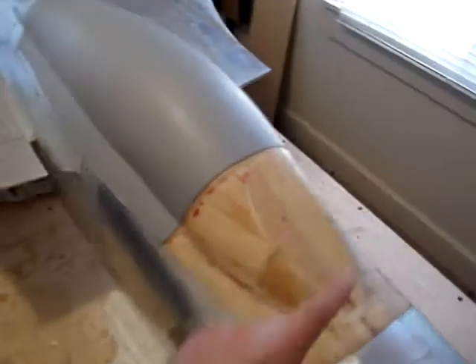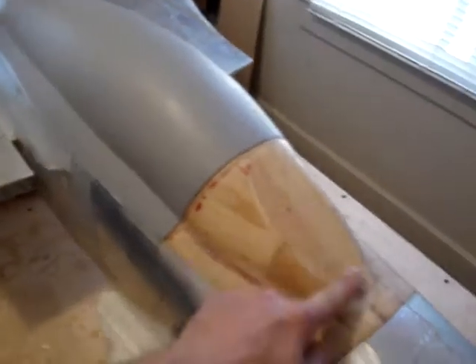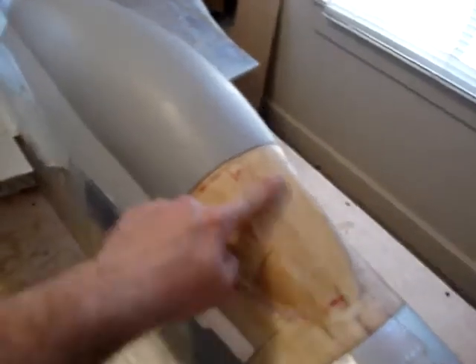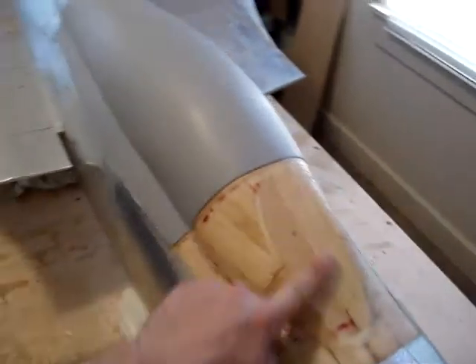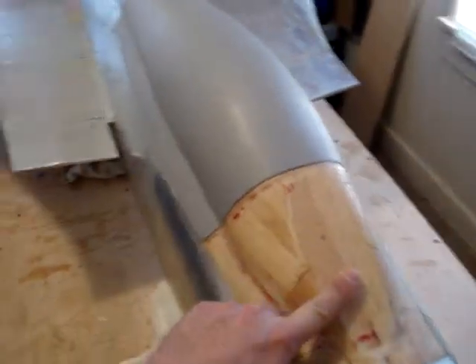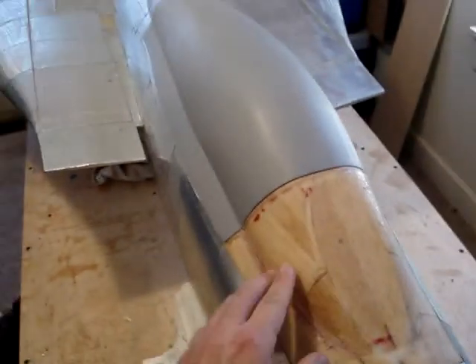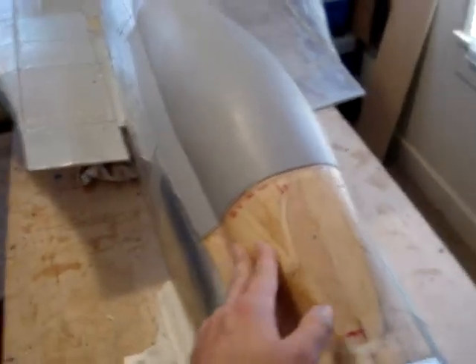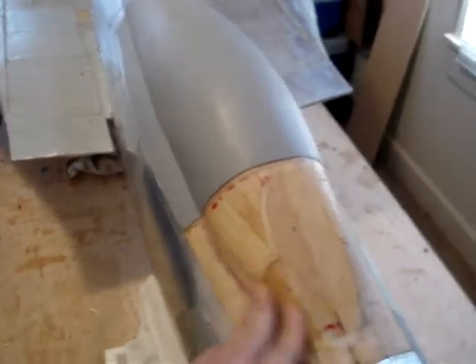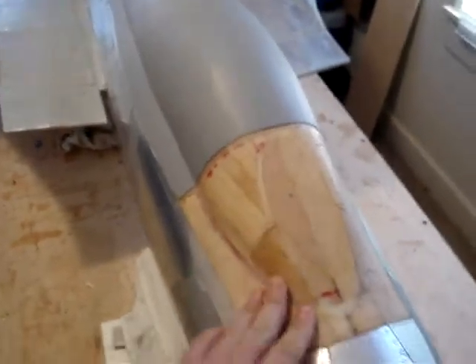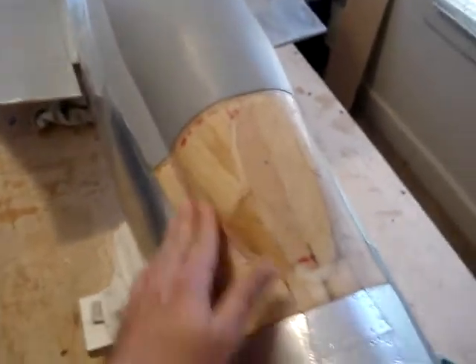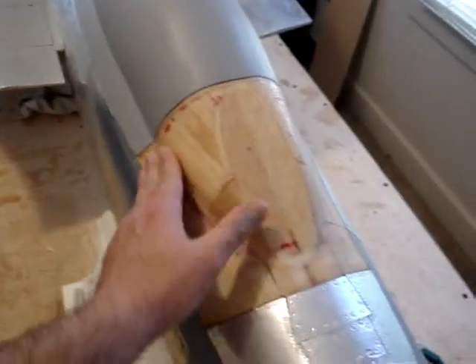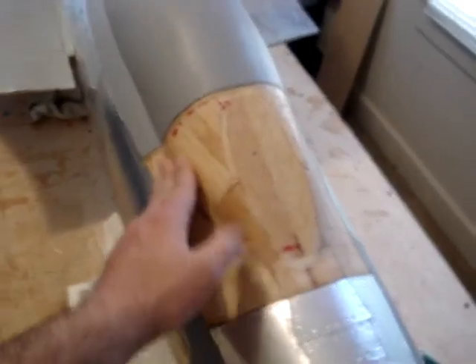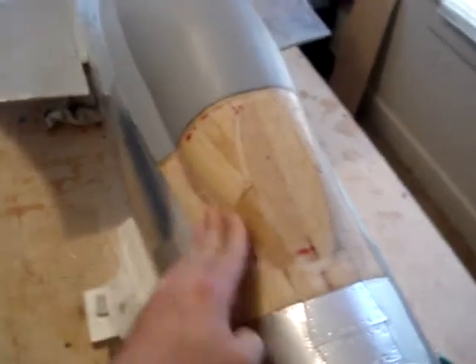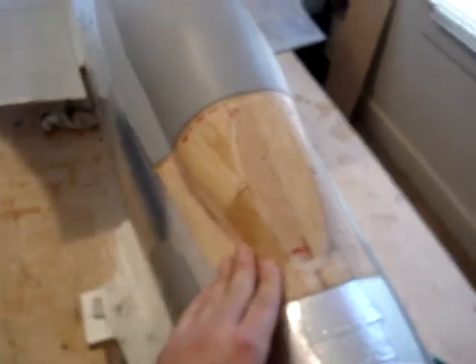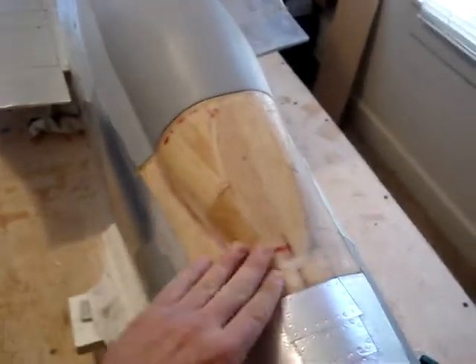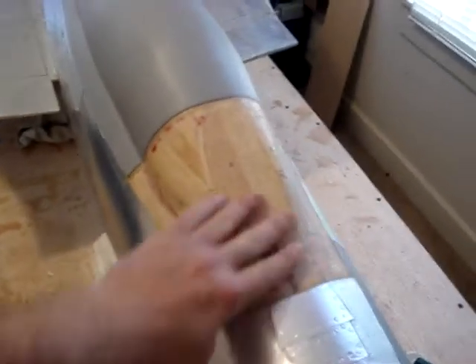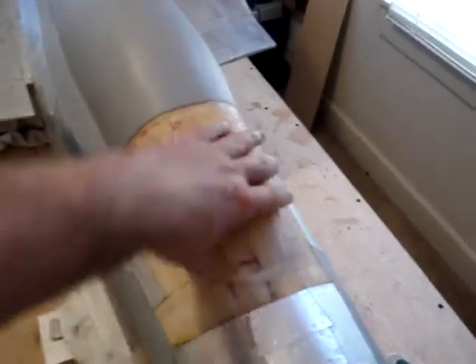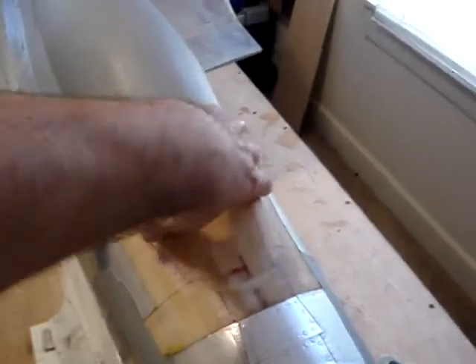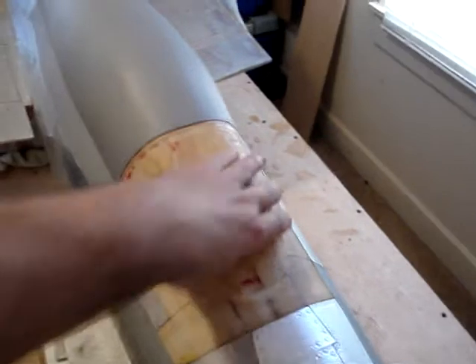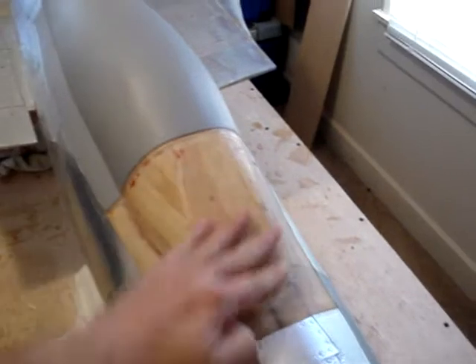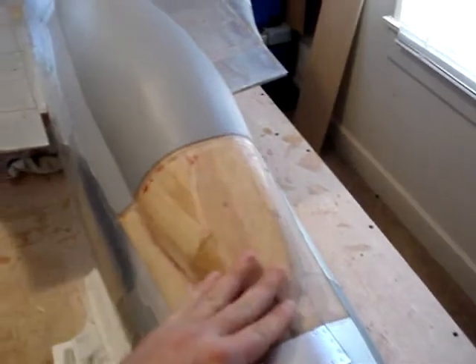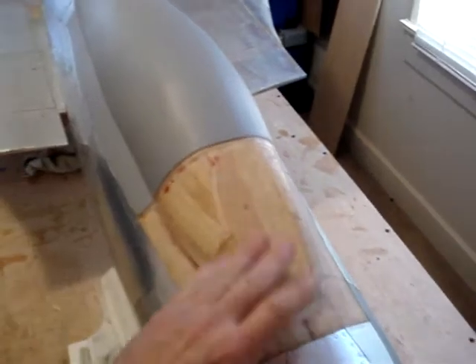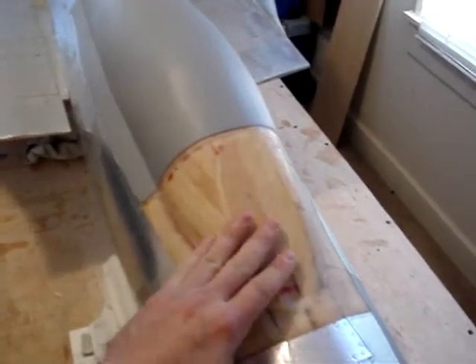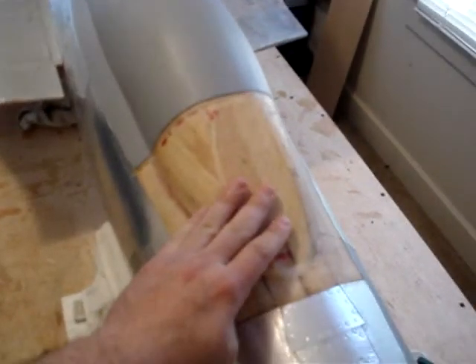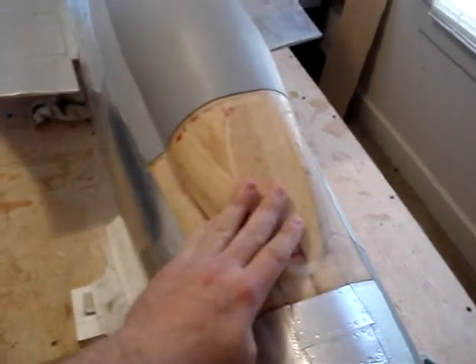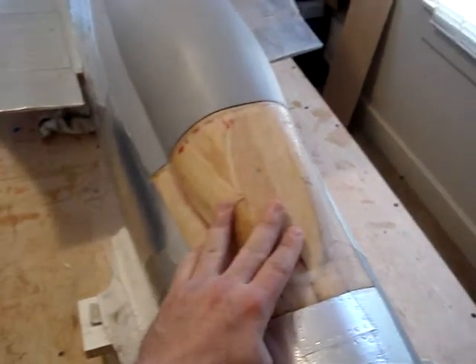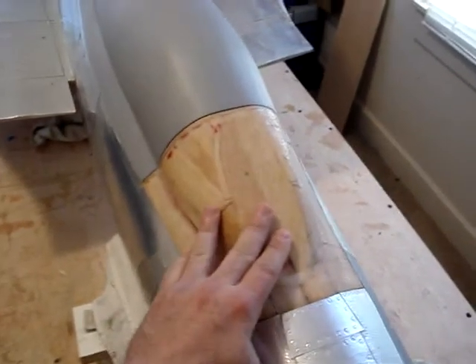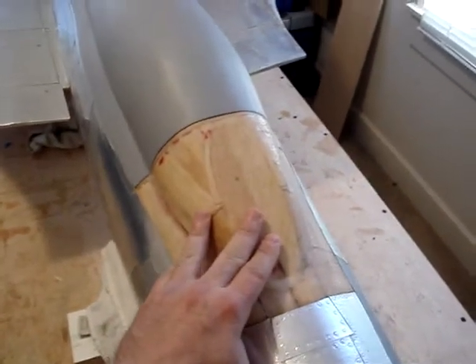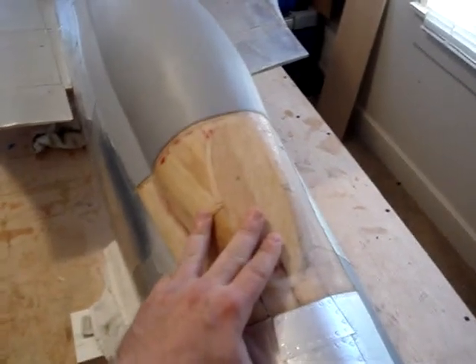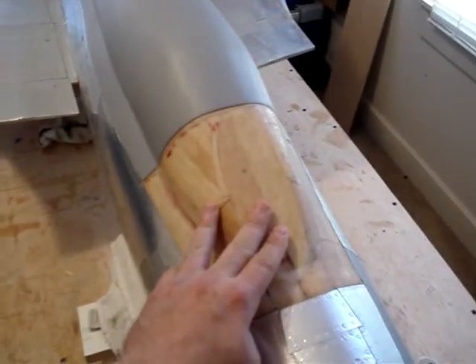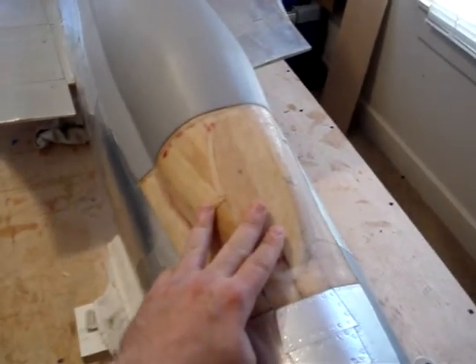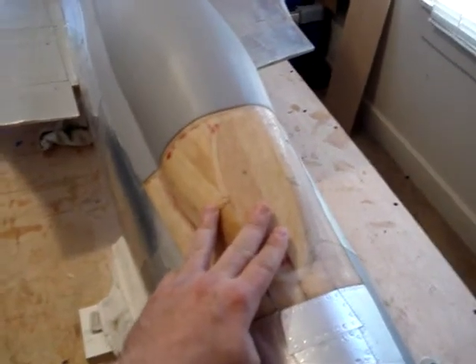The windscreen area — I've got the second coat of resin on it, sanded down nice and smooth. It's ready to go outside and get some paint put on it as soon as we get a little bit warmer weather.